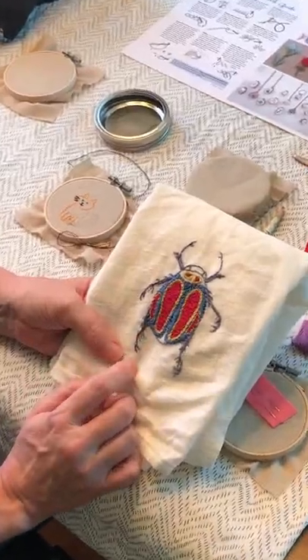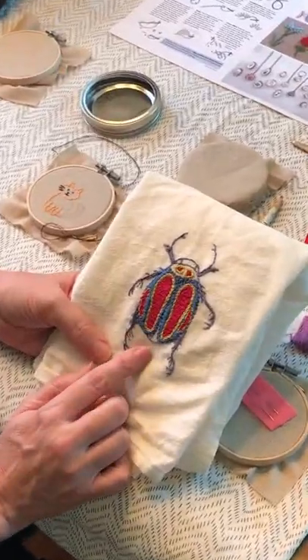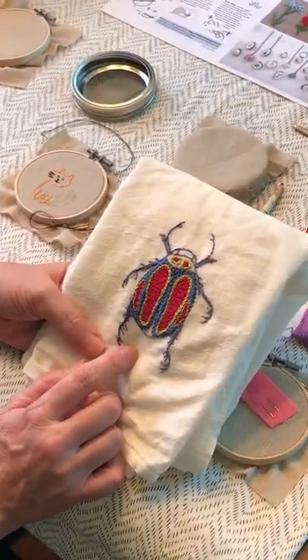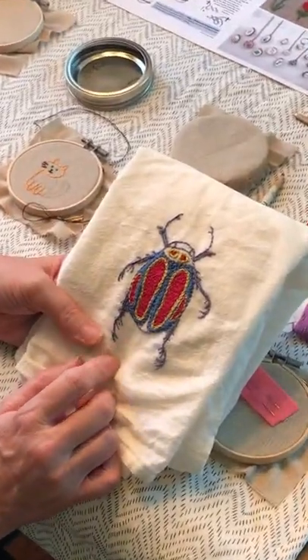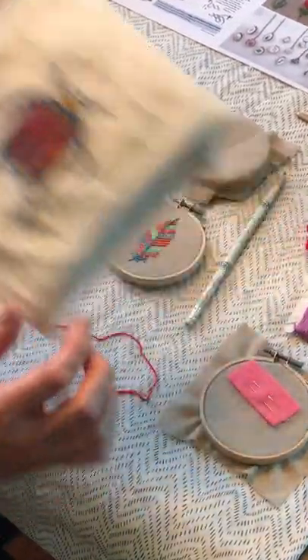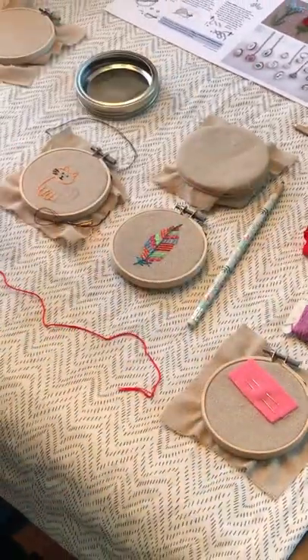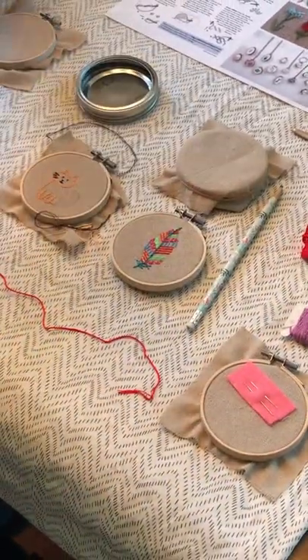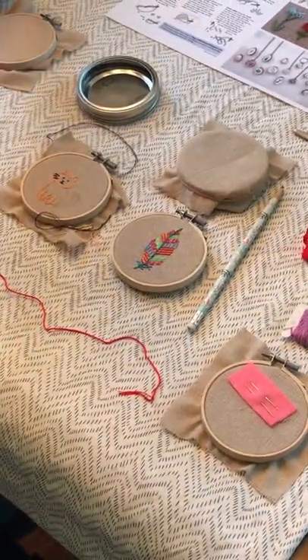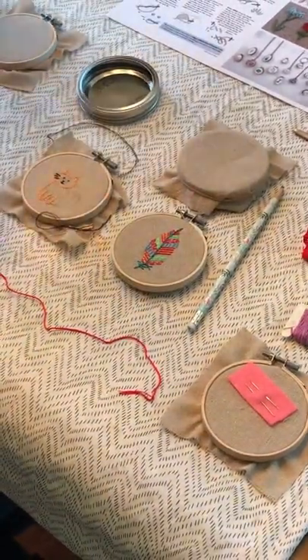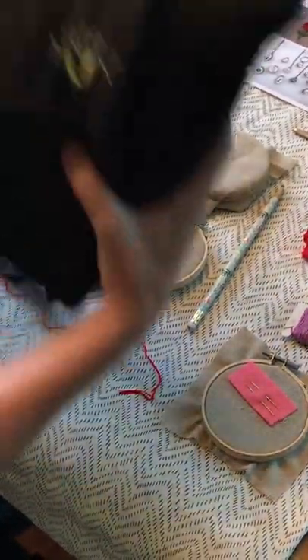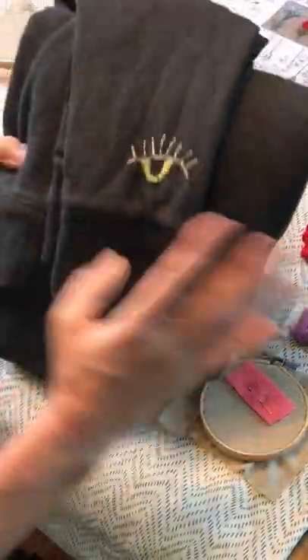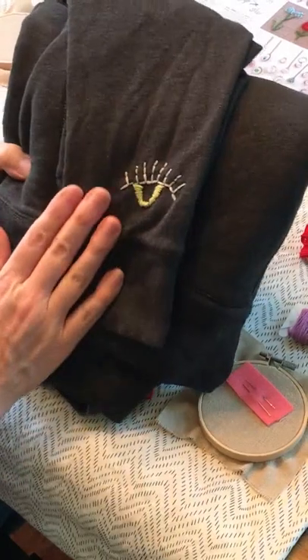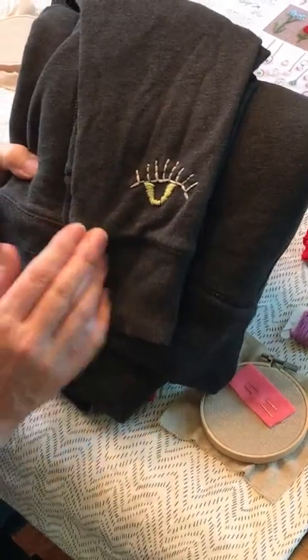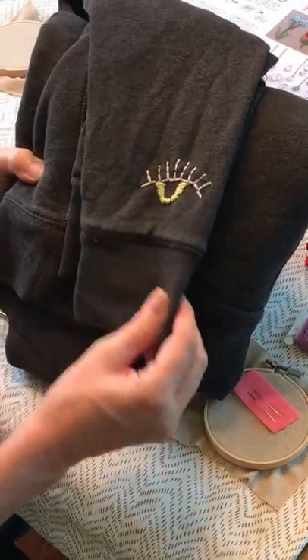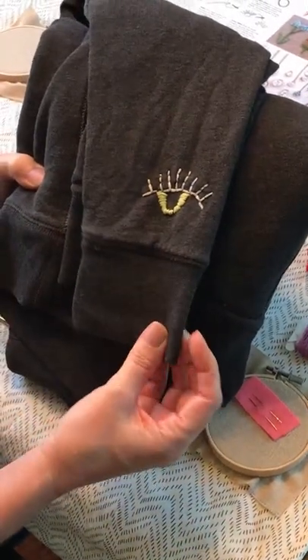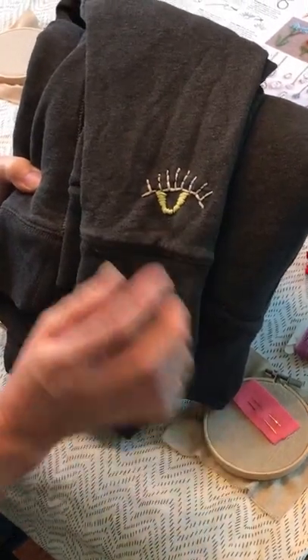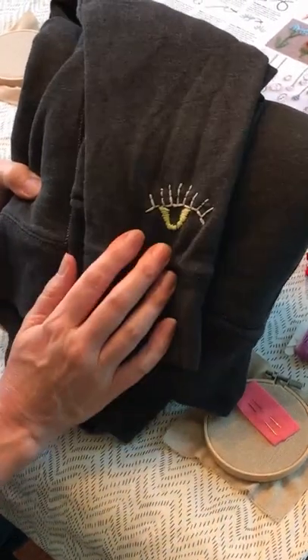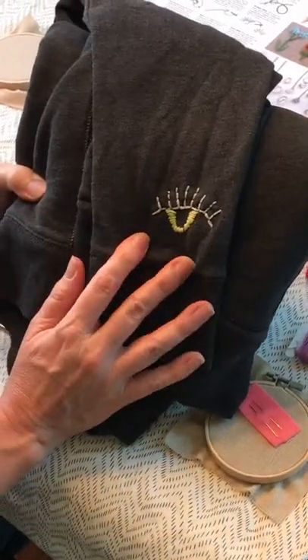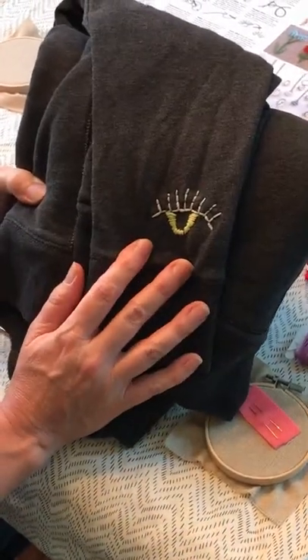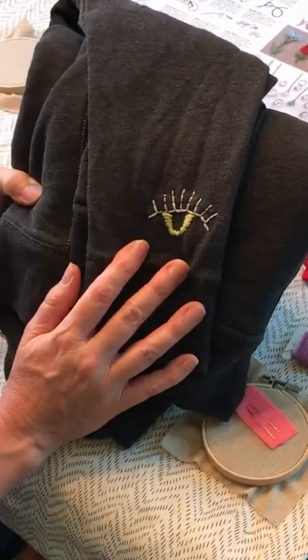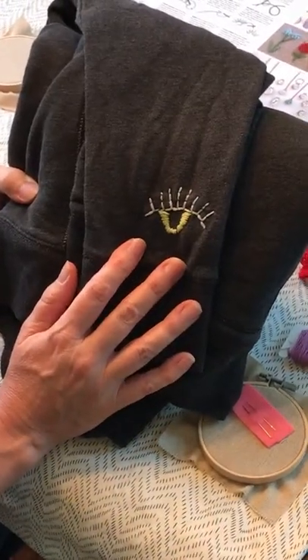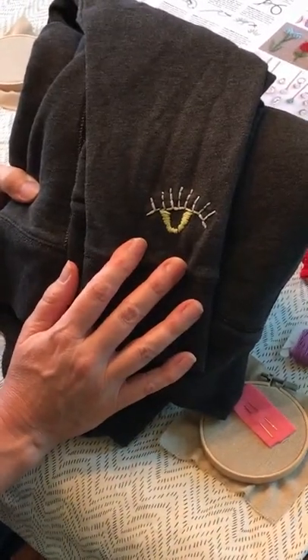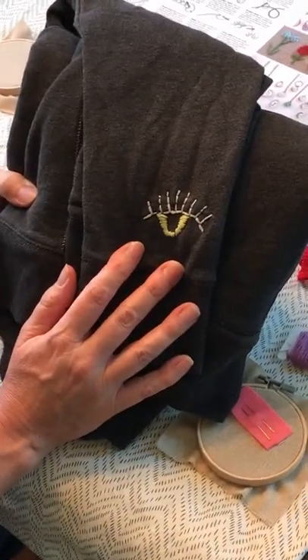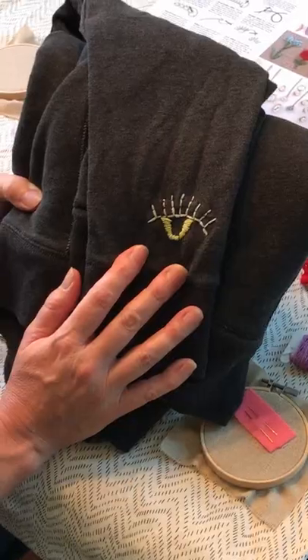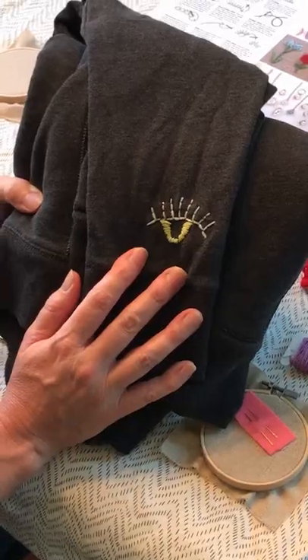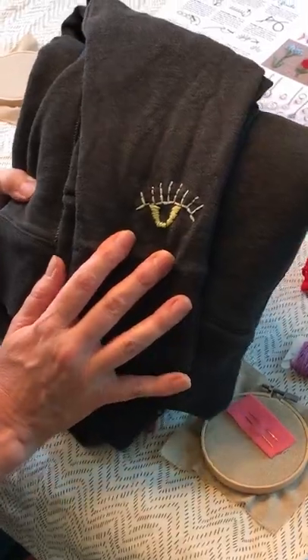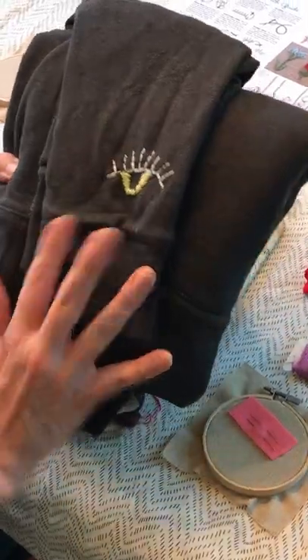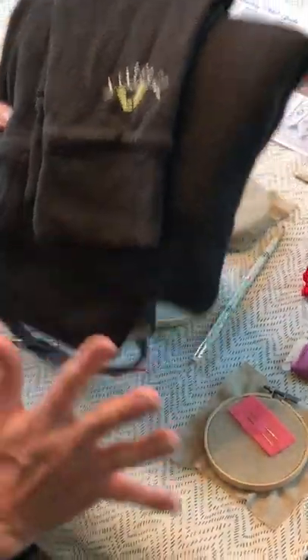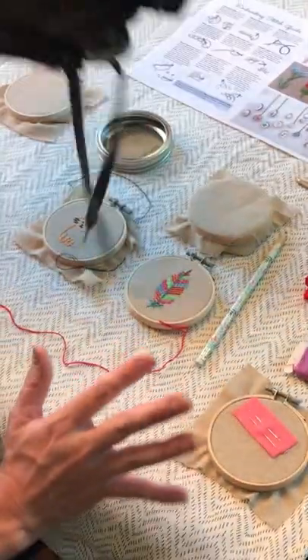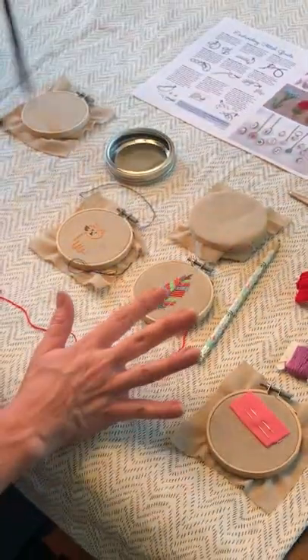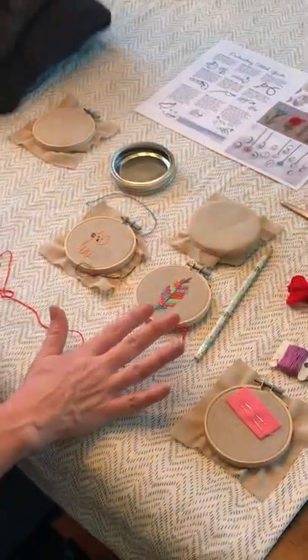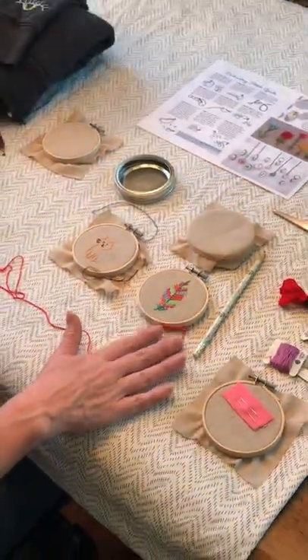I also wanted to show you an embroidery project I did on a tea towel with a hoop, and here is a project I did on a sweatshirt where I didn't use a hoop at all — I just free-stitched away. So don't feel limited to just doing this project on the hoop.